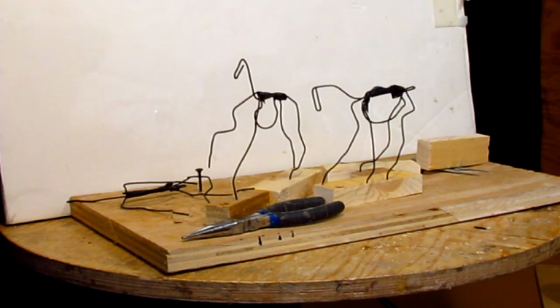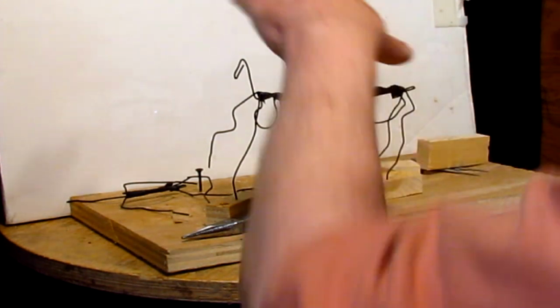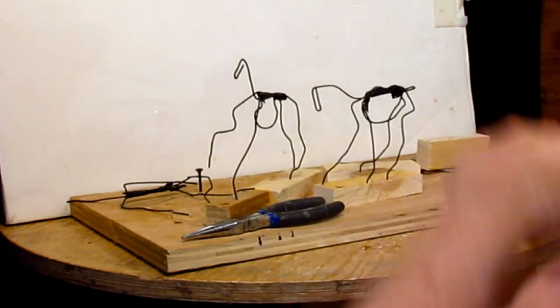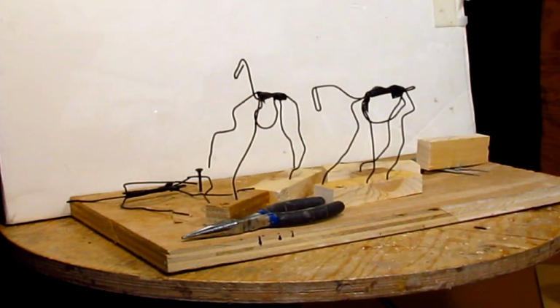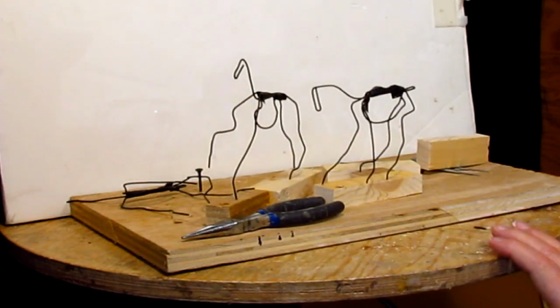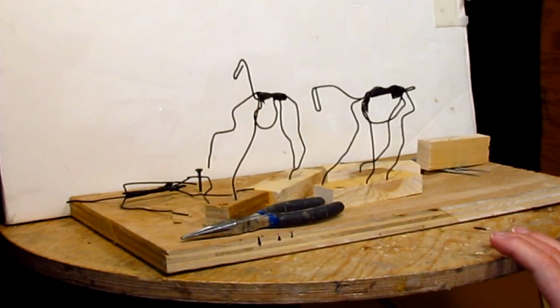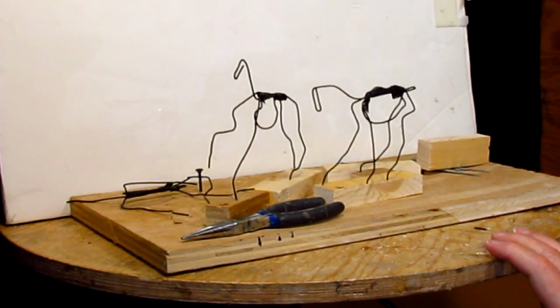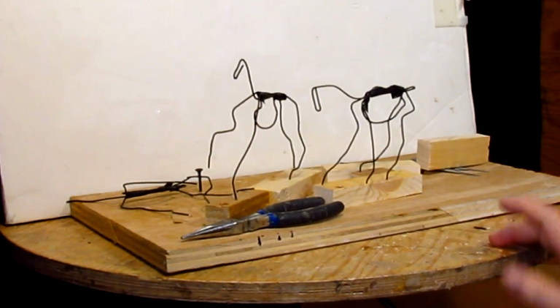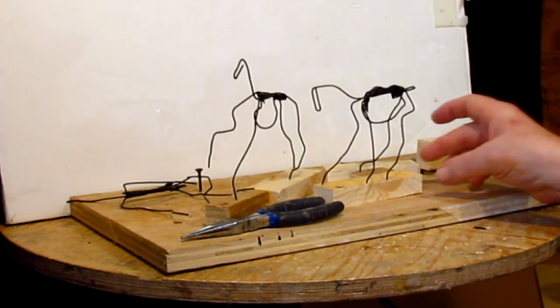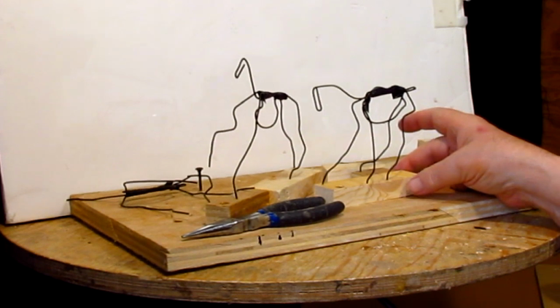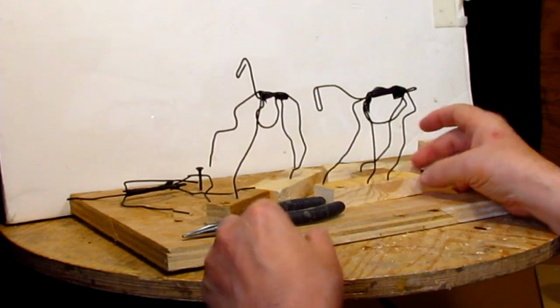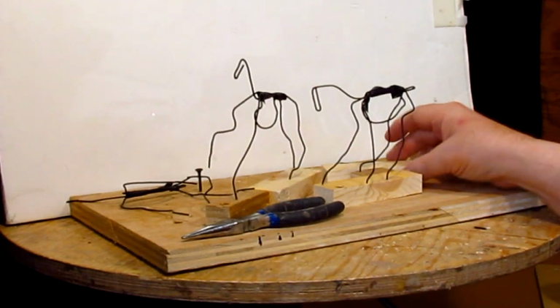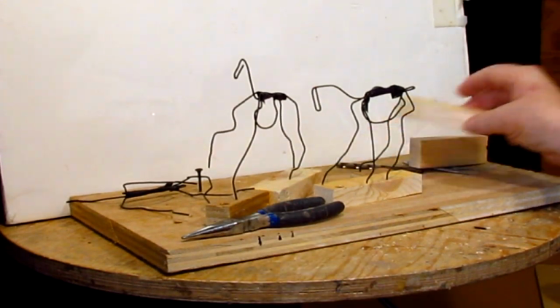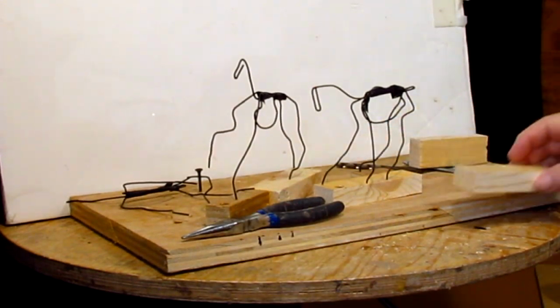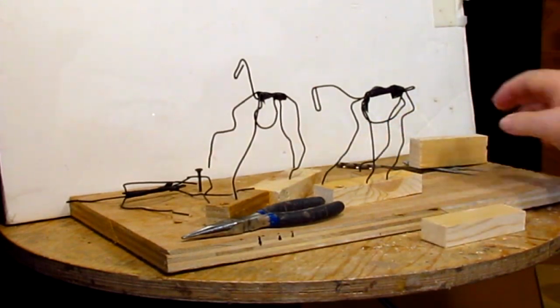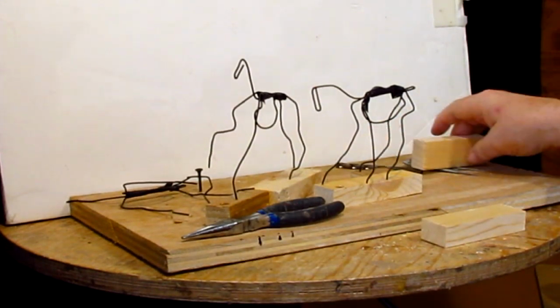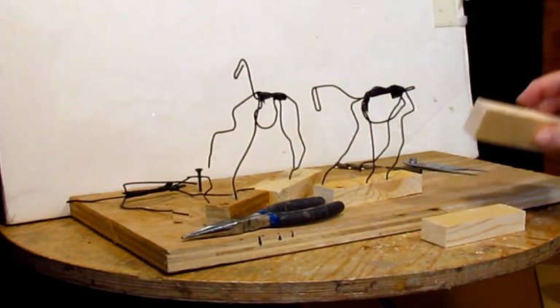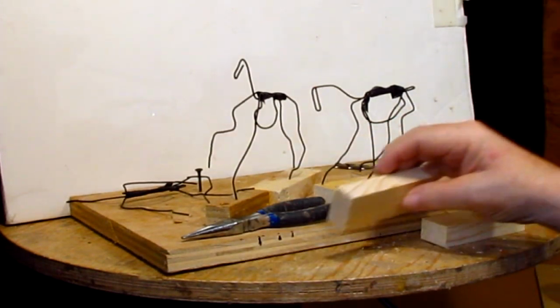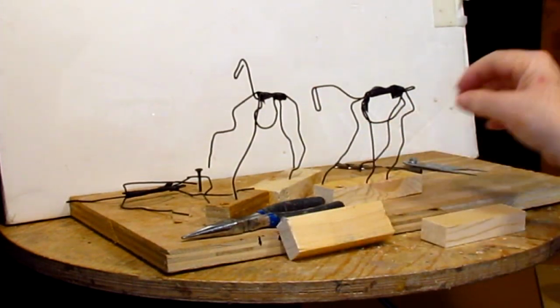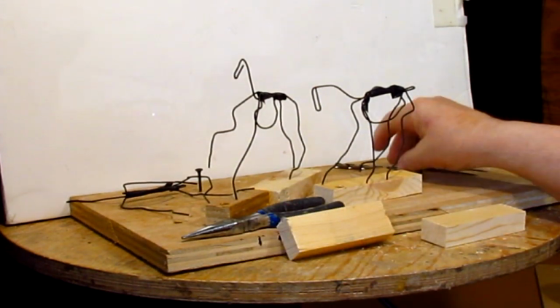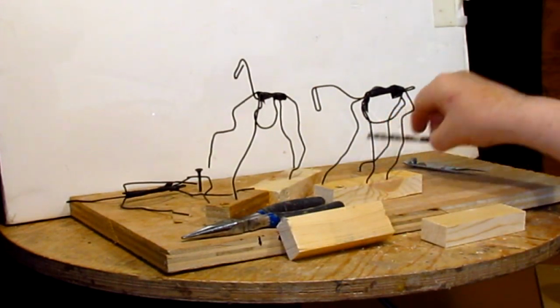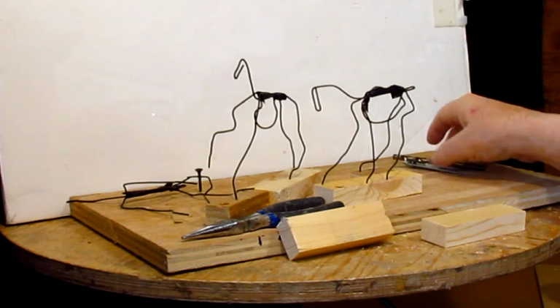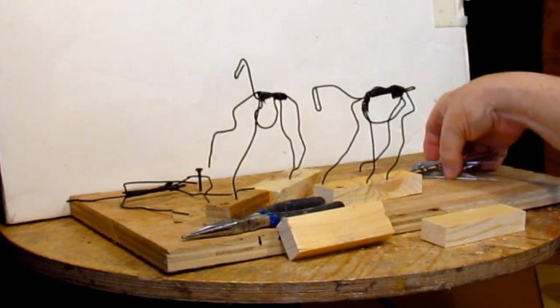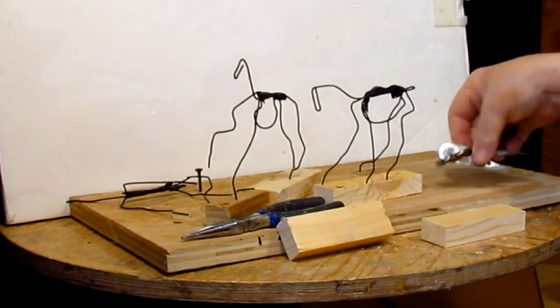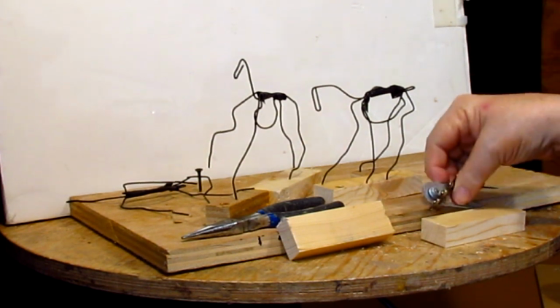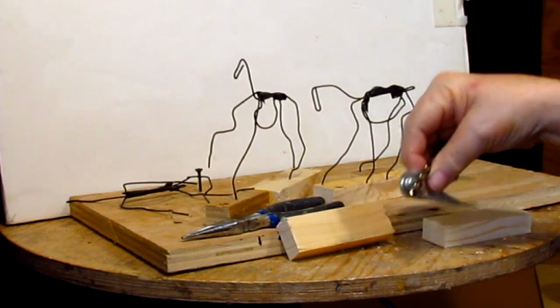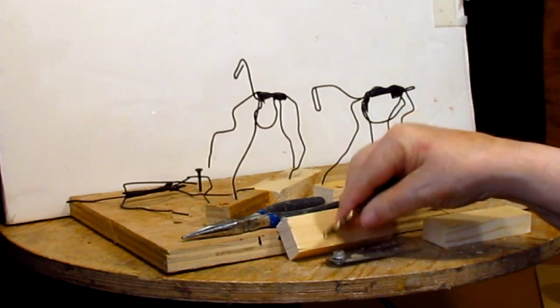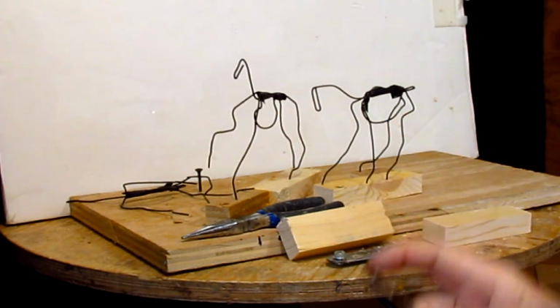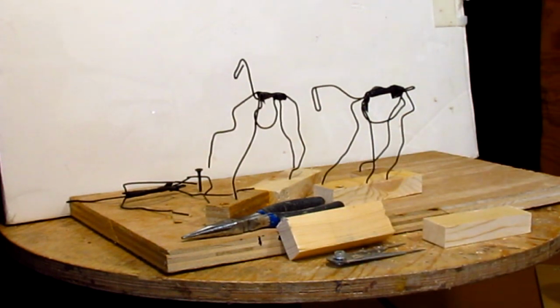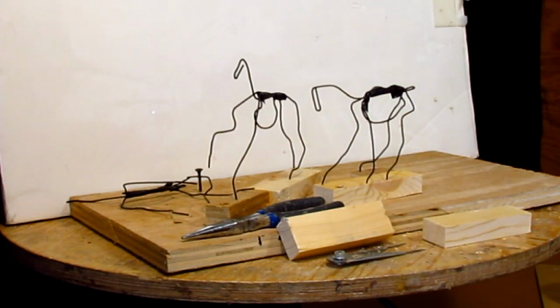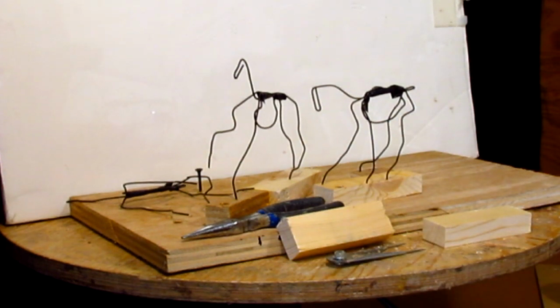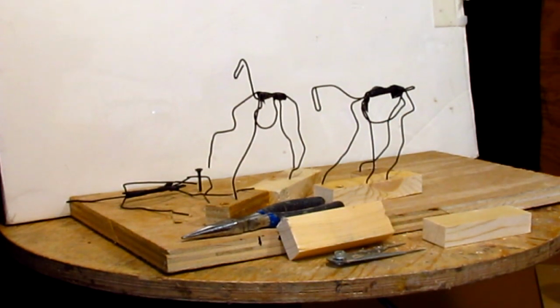I put this white background behind the armature so you can see what's going on. It's hard to see with a black background when everything else is black, so this is just temporary.